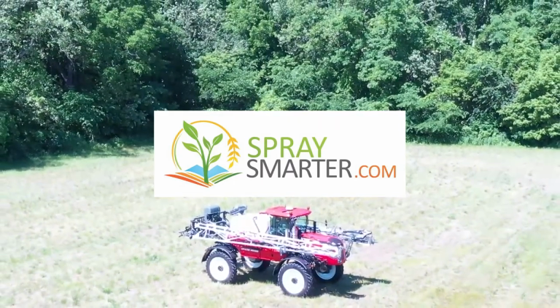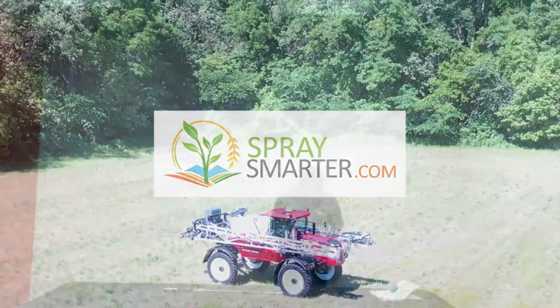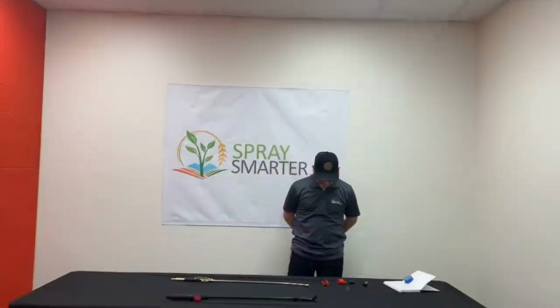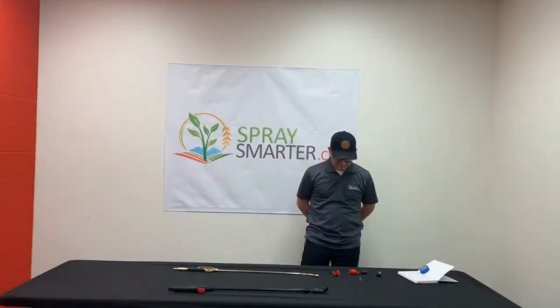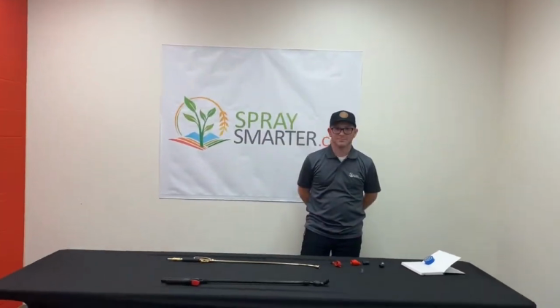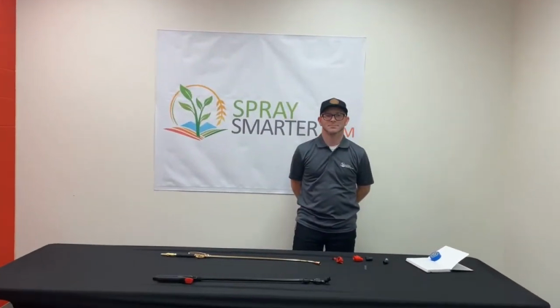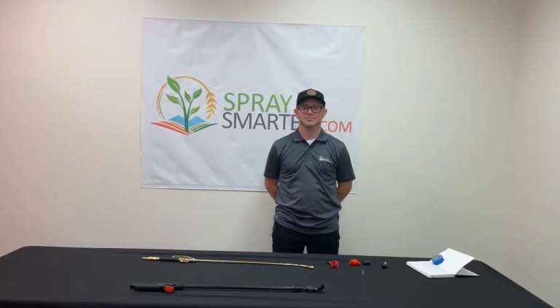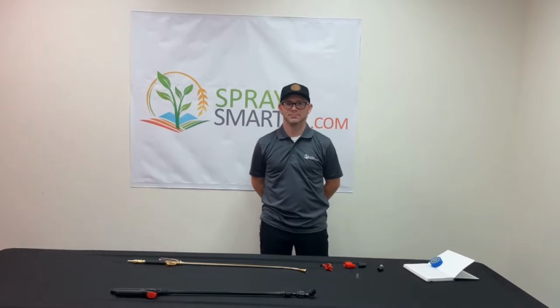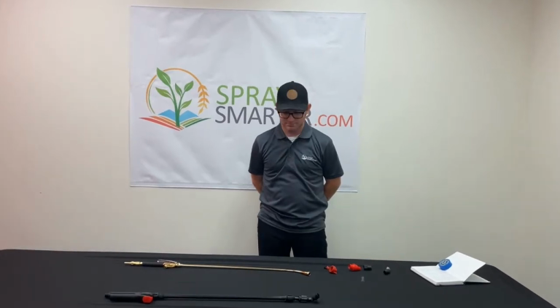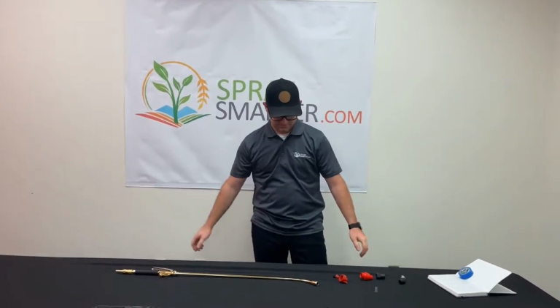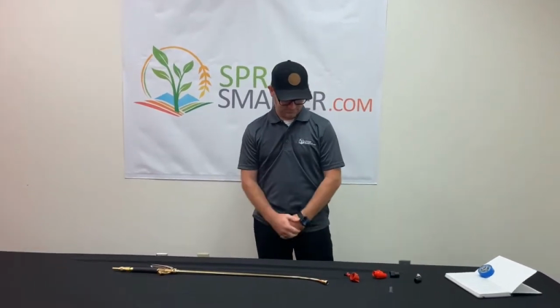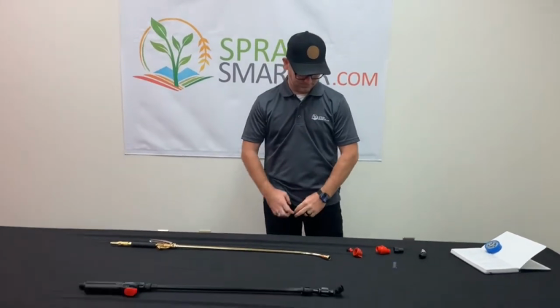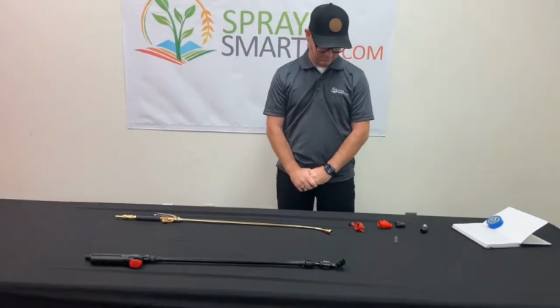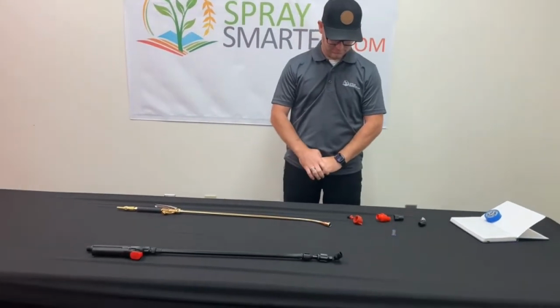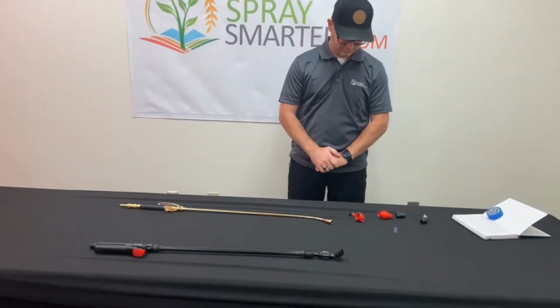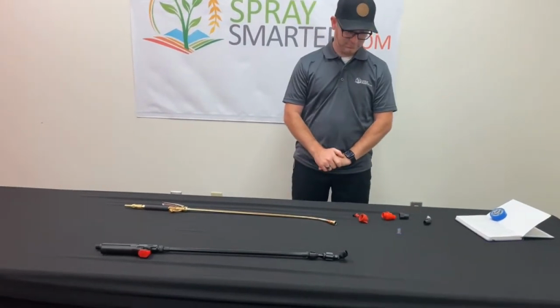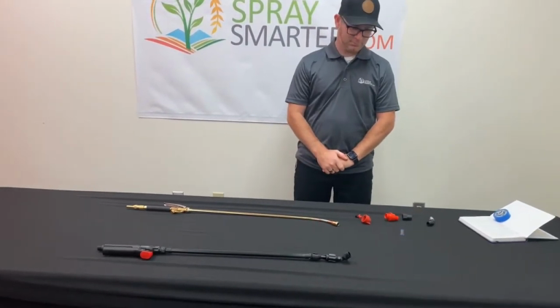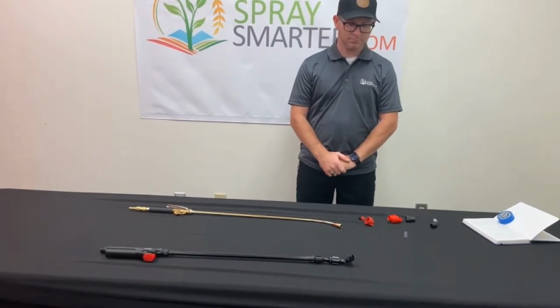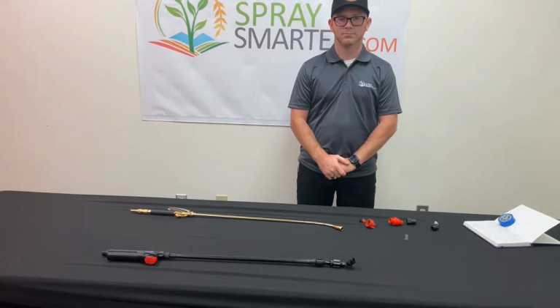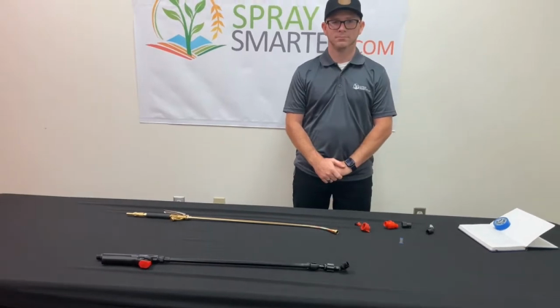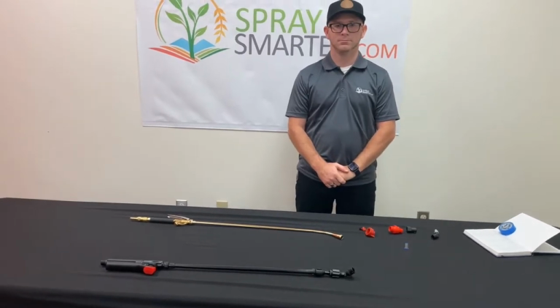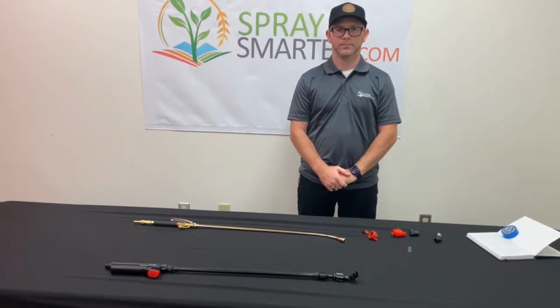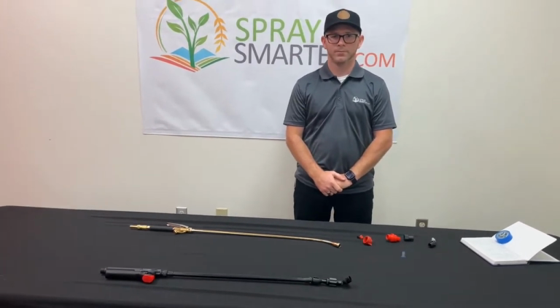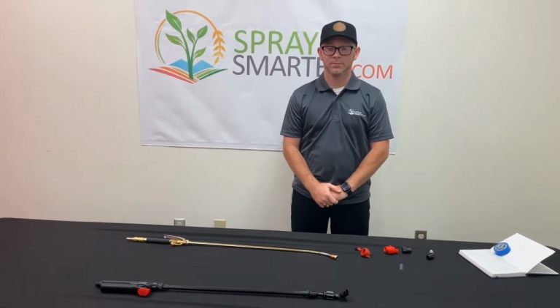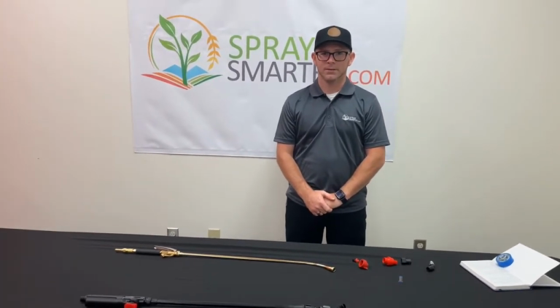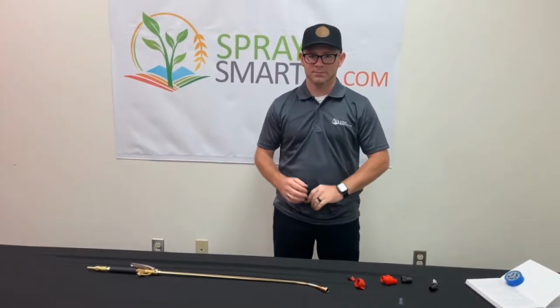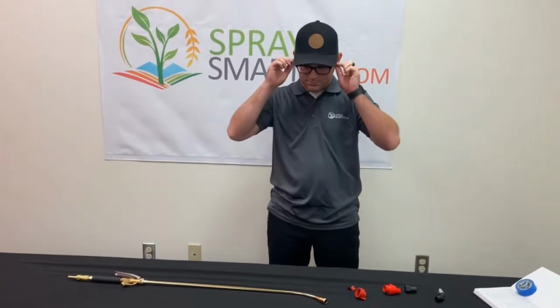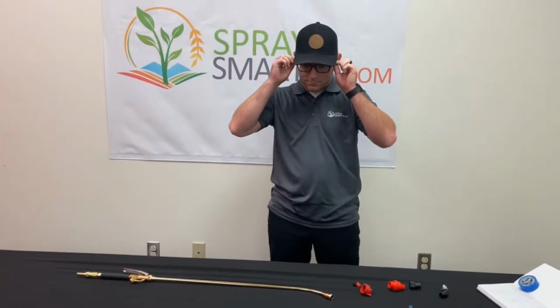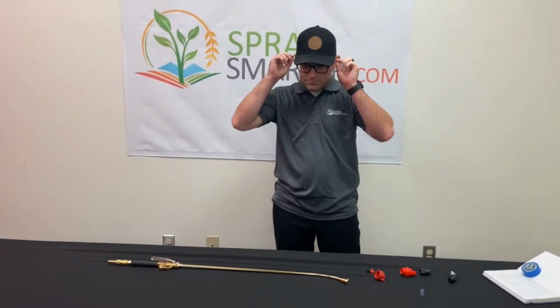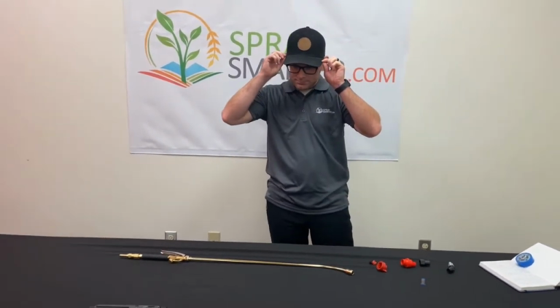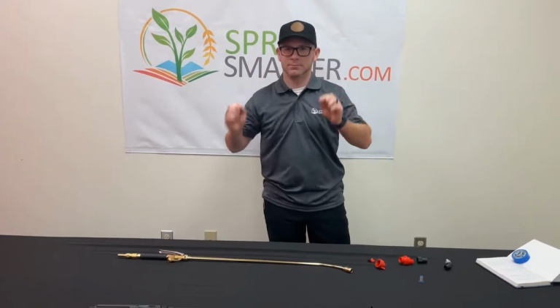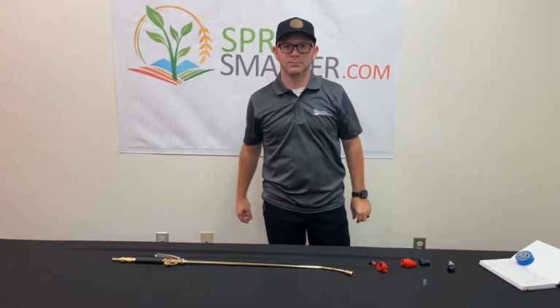Today Cliff will be showing us a couple of different ways to build your spray wand. We get a lot of calls on this weekly and it's something we'd like to share with you.